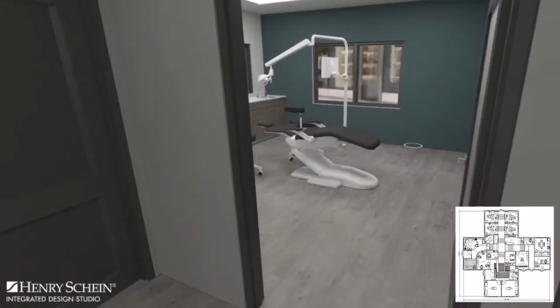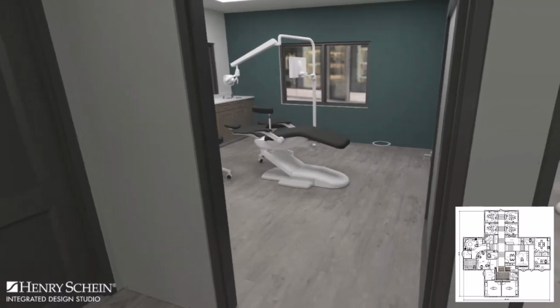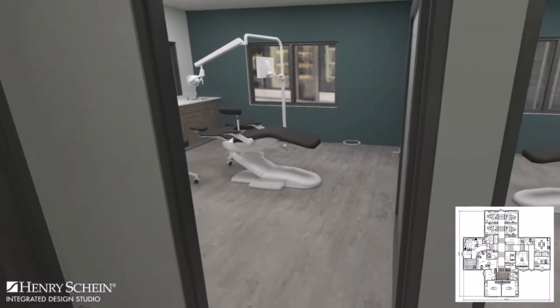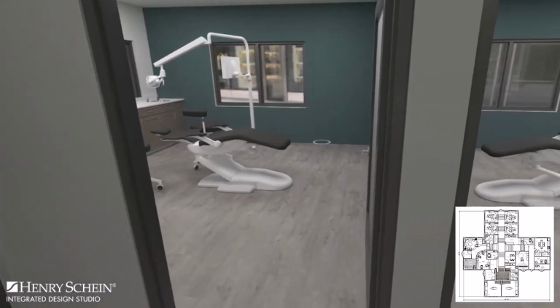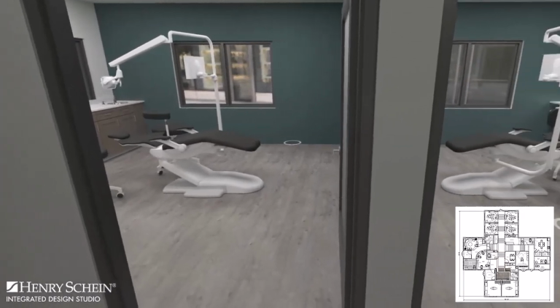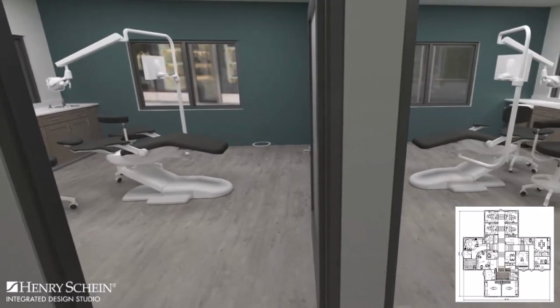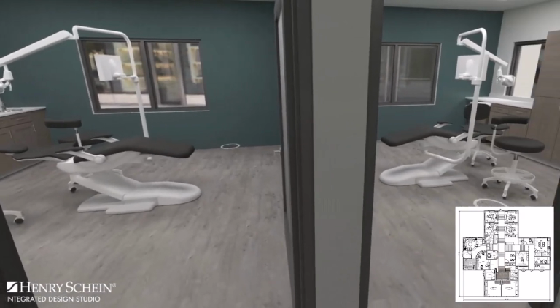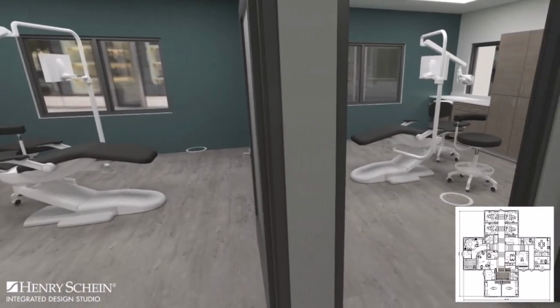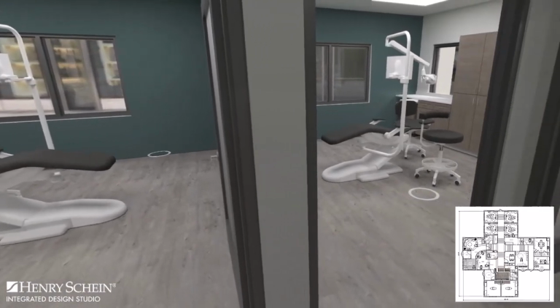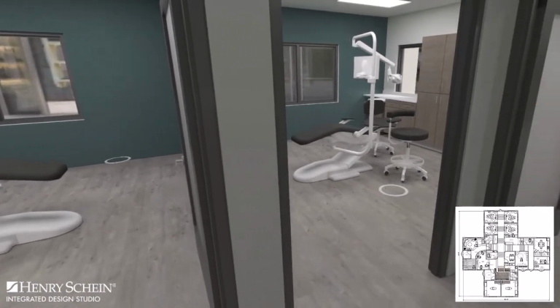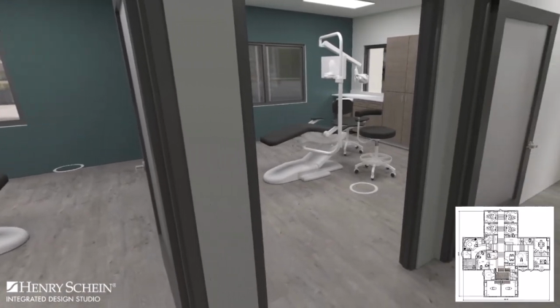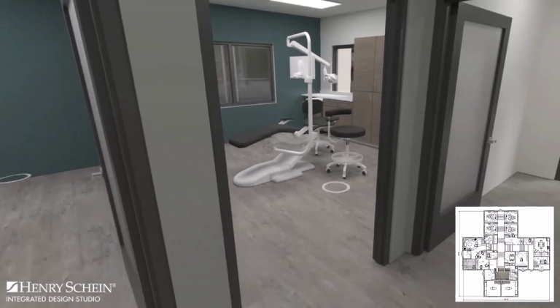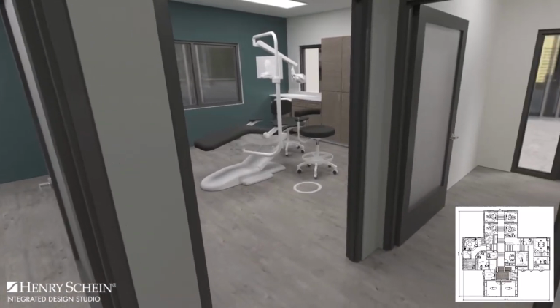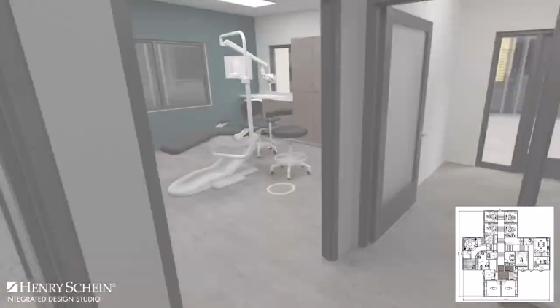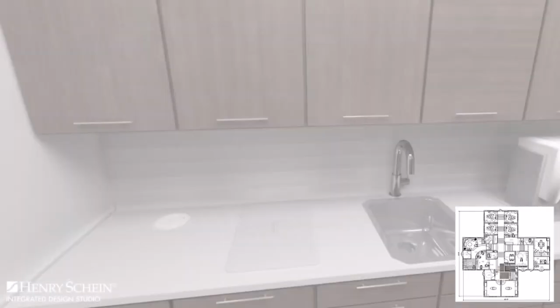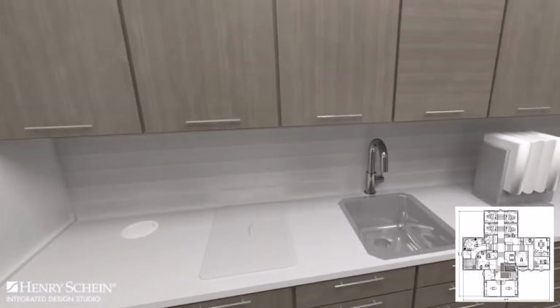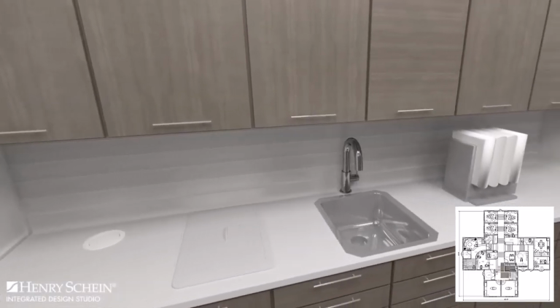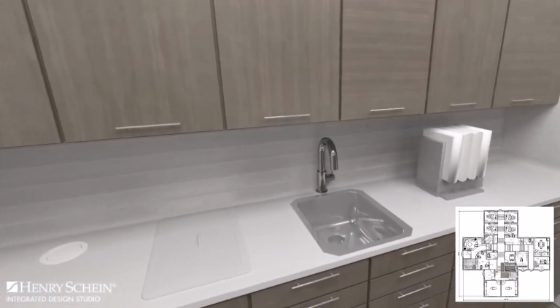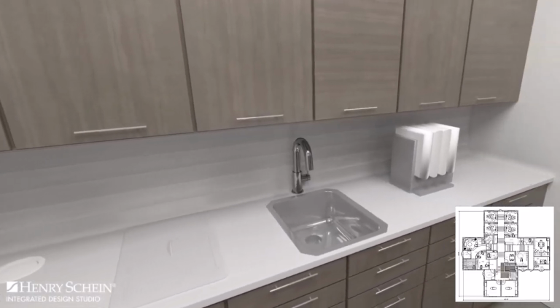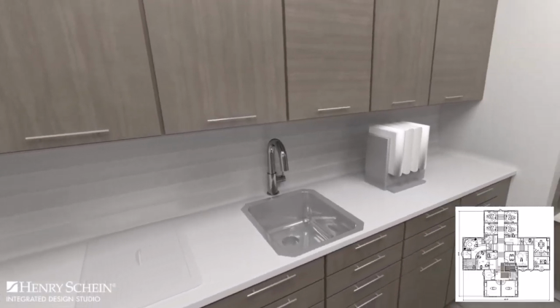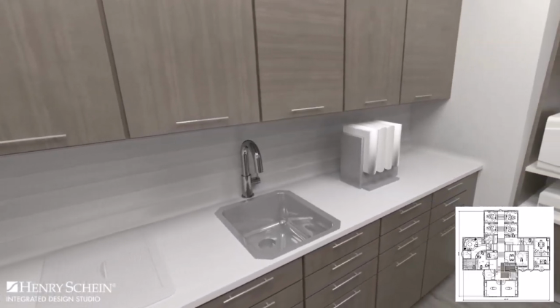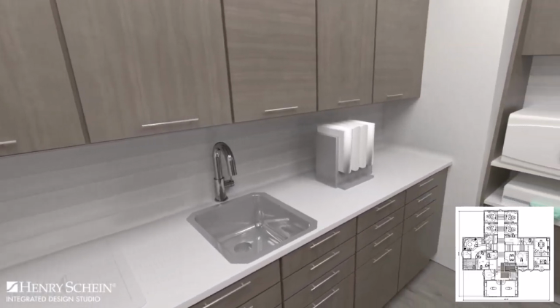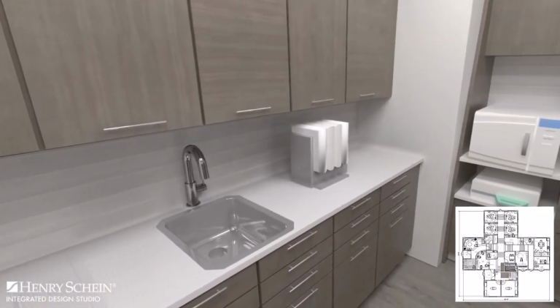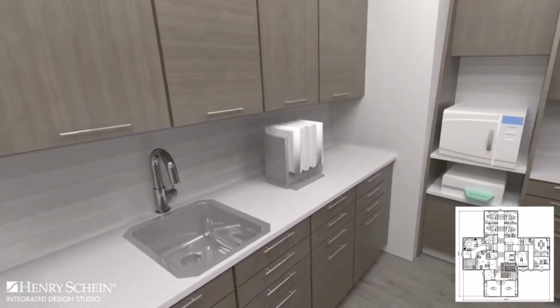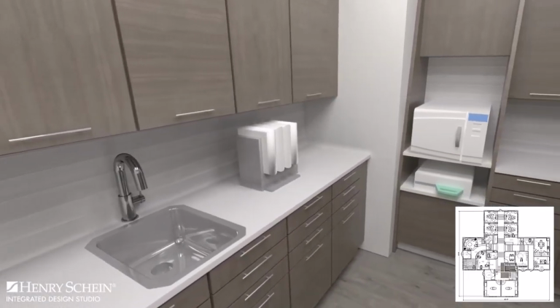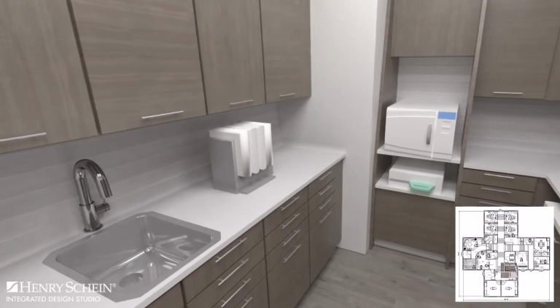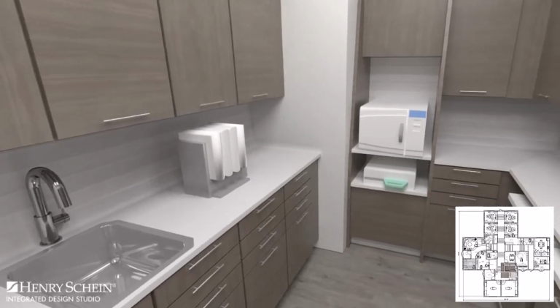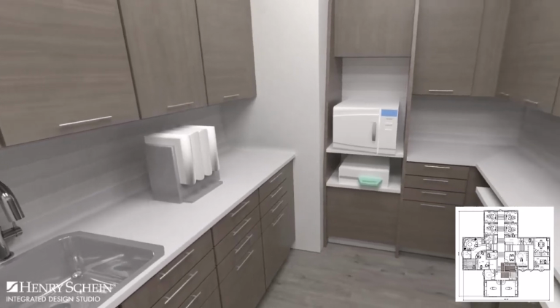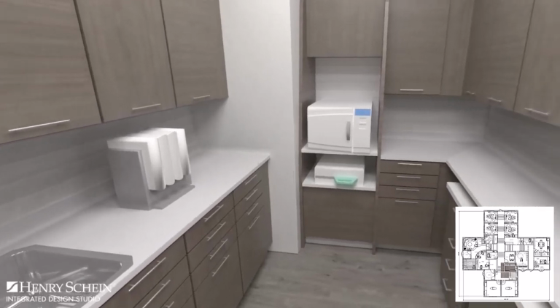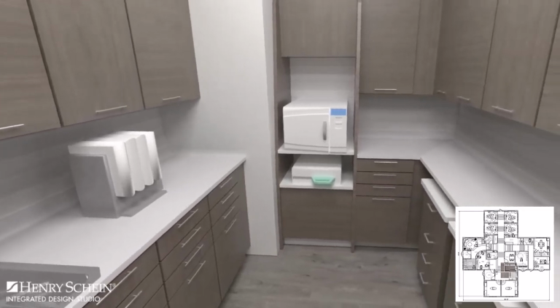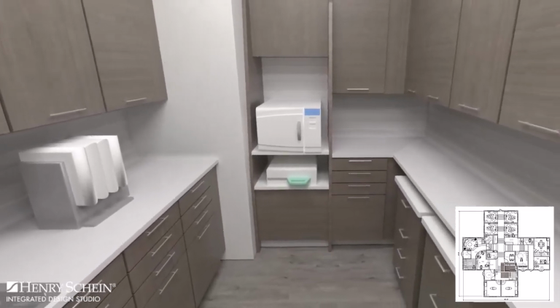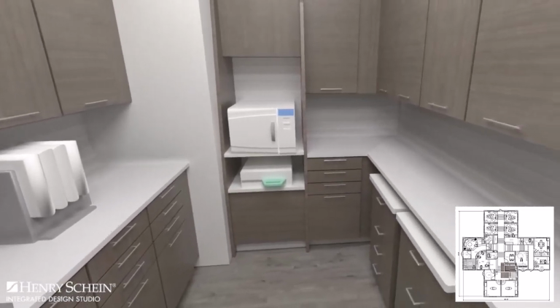Moving further down the wing to the oral surgery suites, there are two large treatment suites and a sterilization area. Due to the size of the practice and unique layout, the designer created two sterilization centers for optimal efficiency per treatment zone.